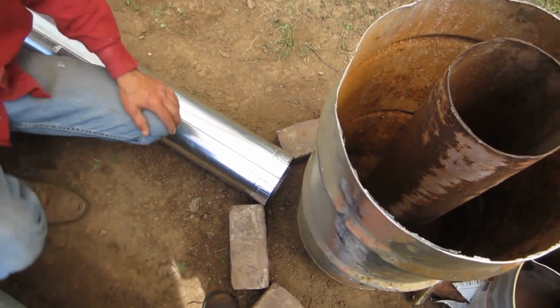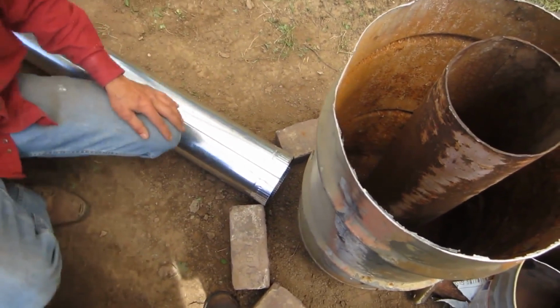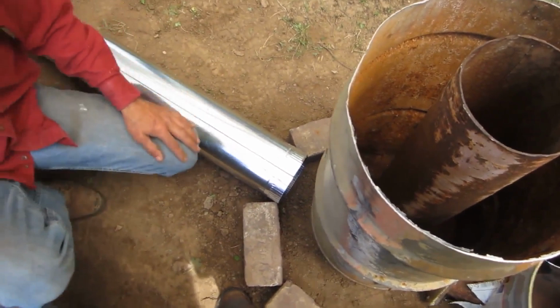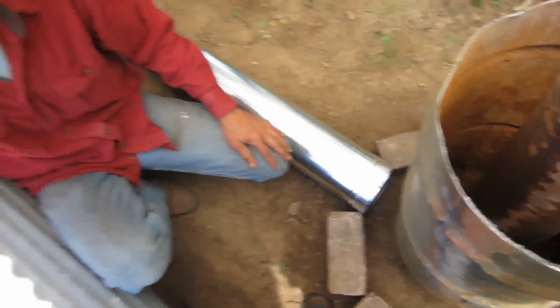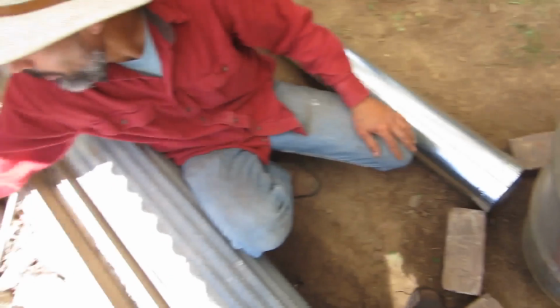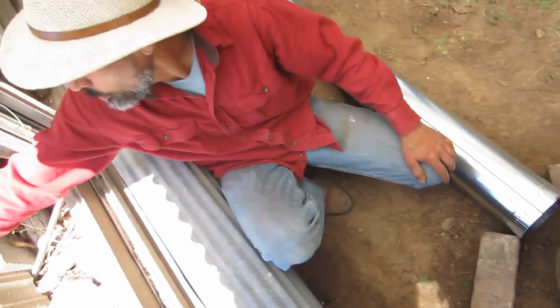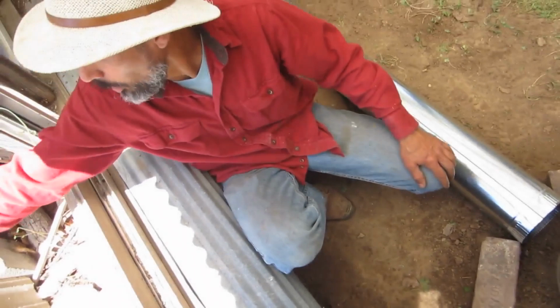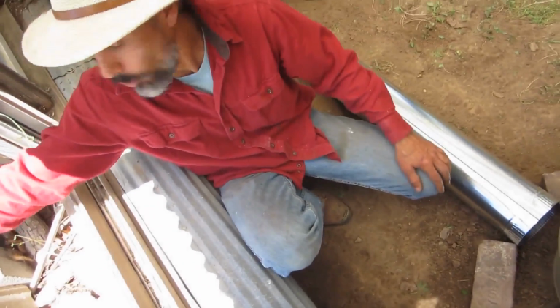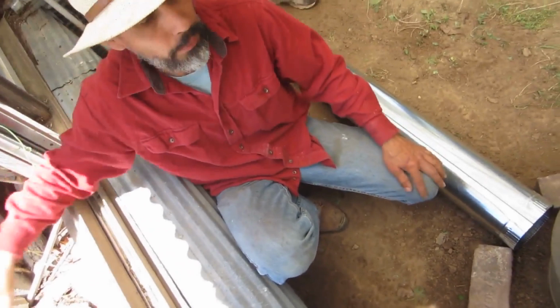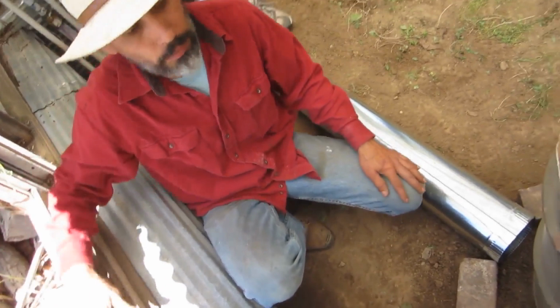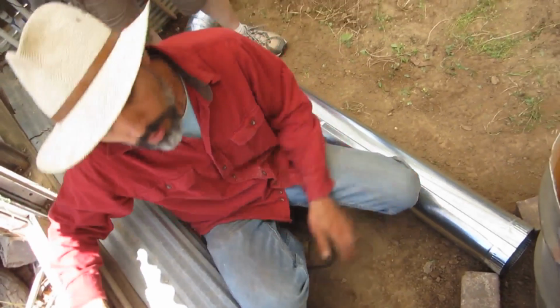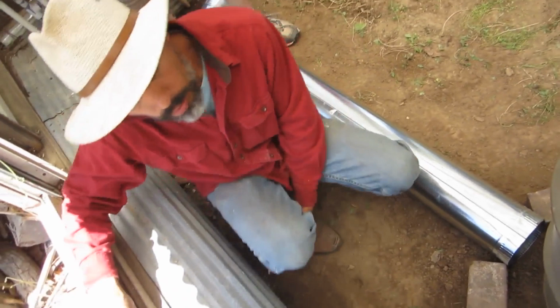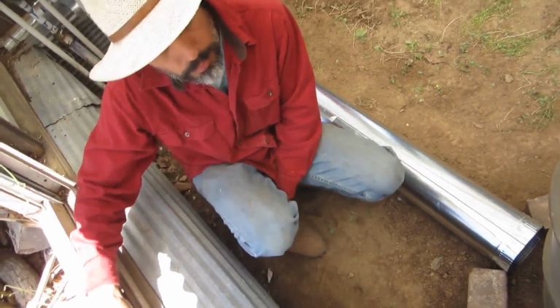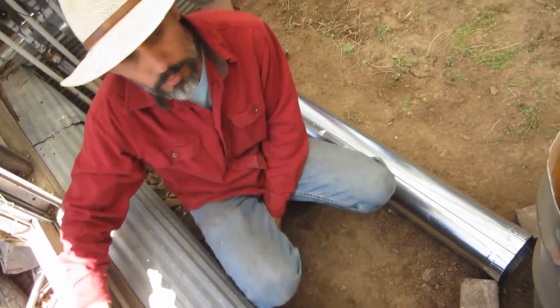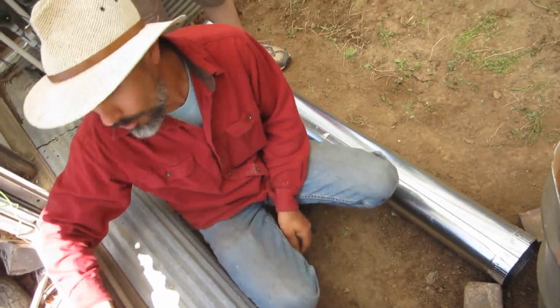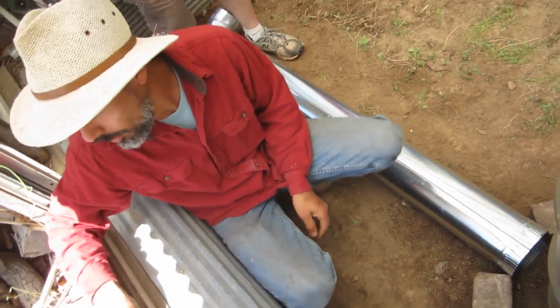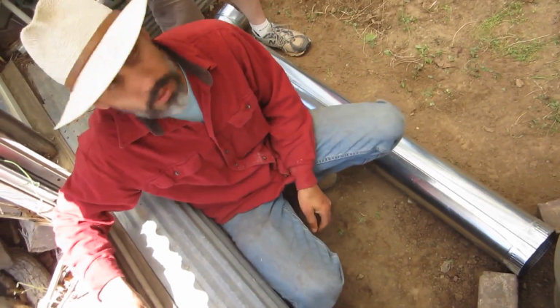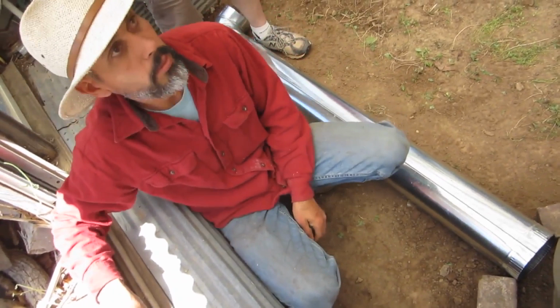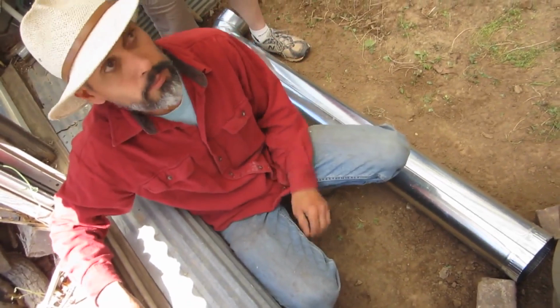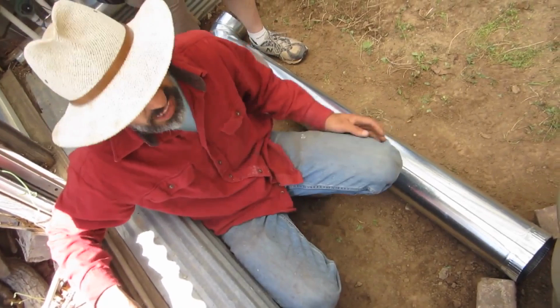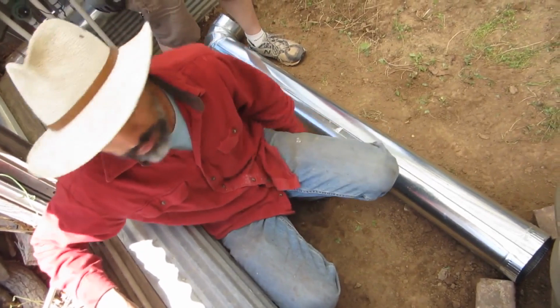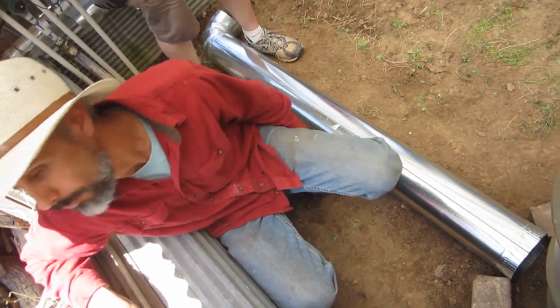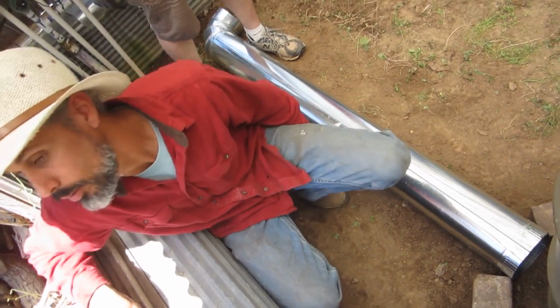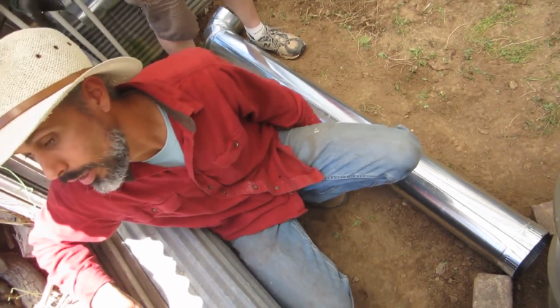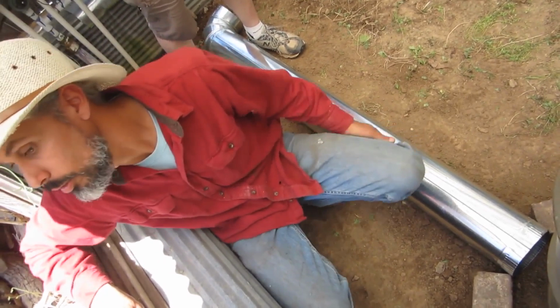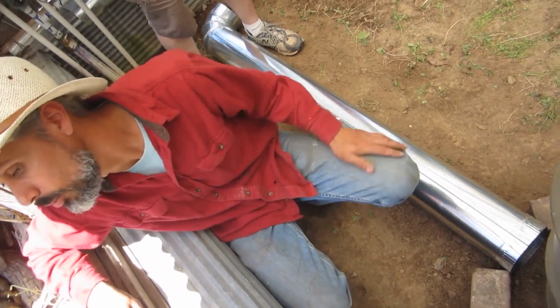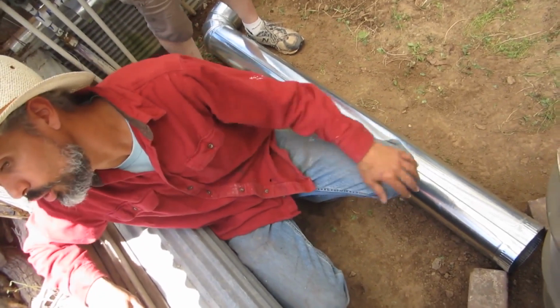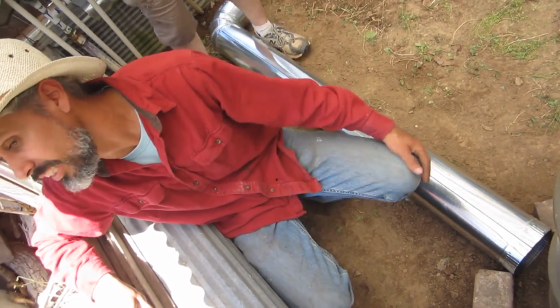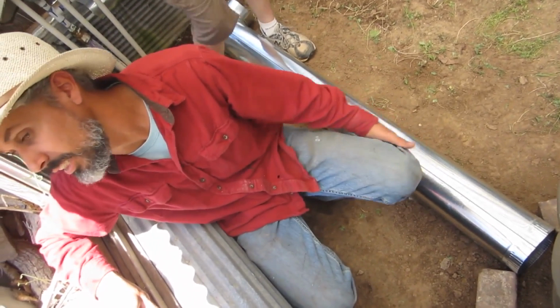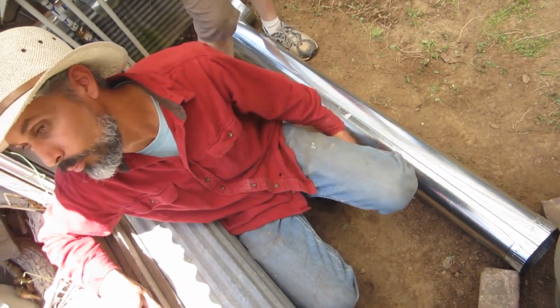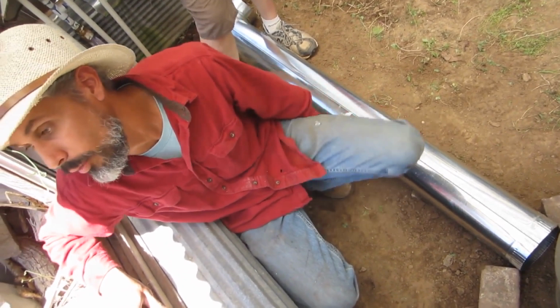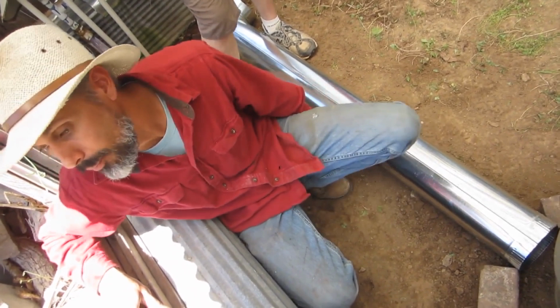Can I have a couple of young people pass me some brick from over there? We're going to cement them together too, right? A little bit, yeah. As soon as you guys got the cement, we're ready for it.